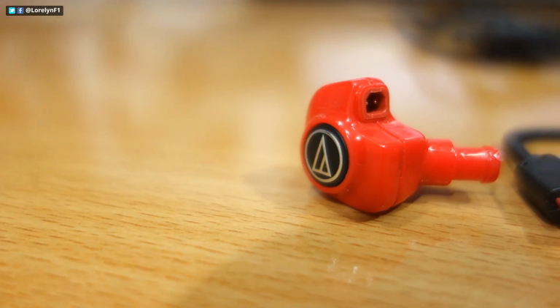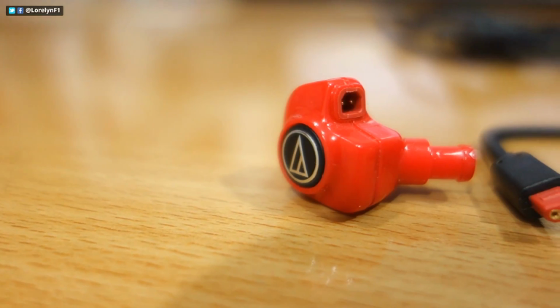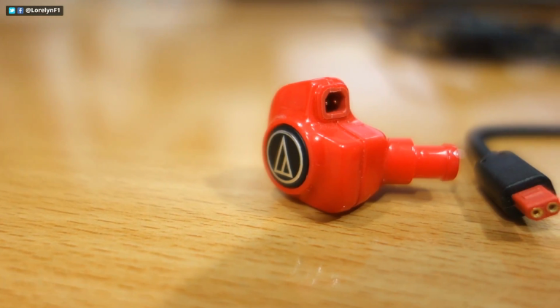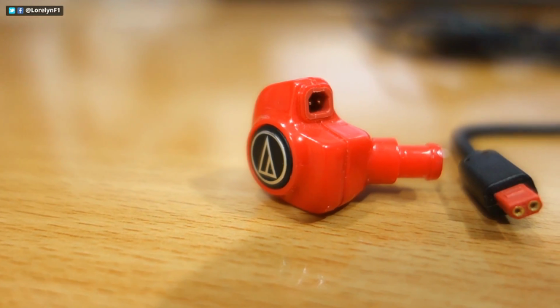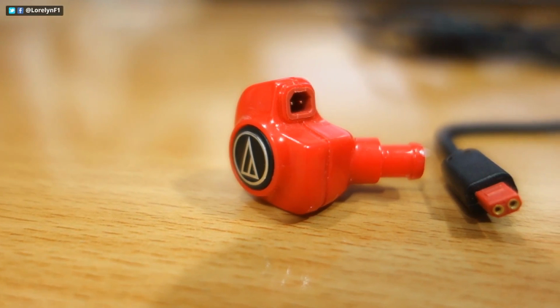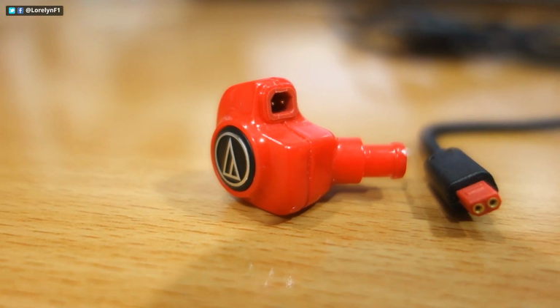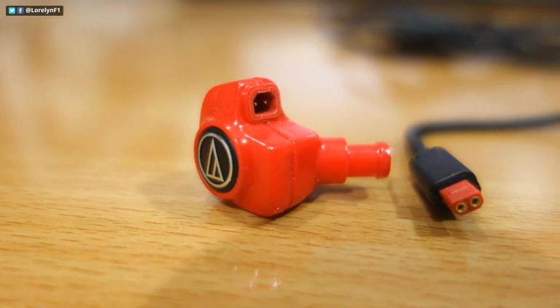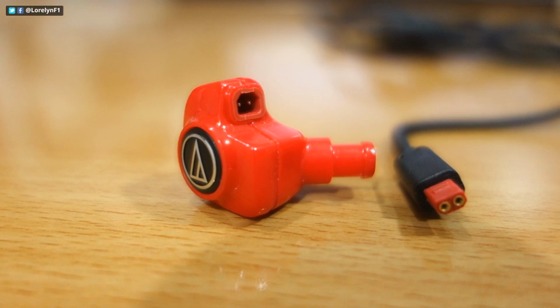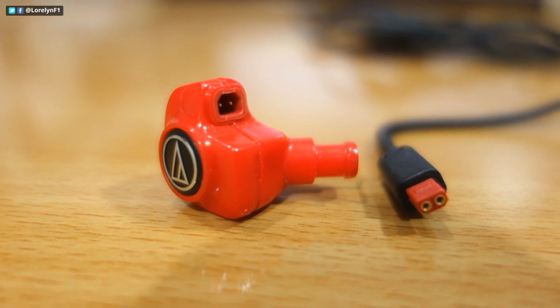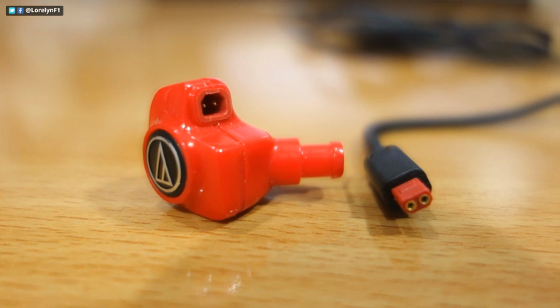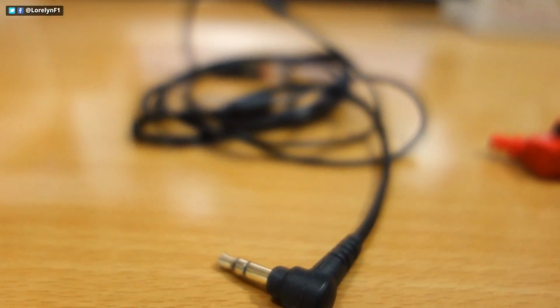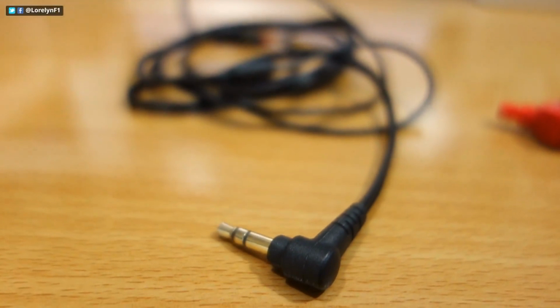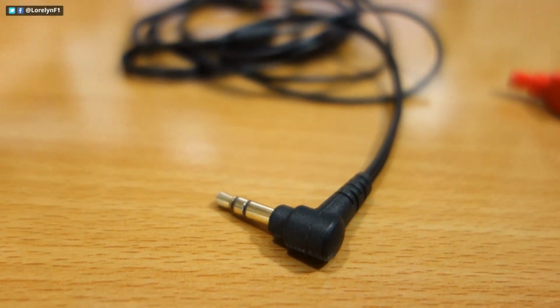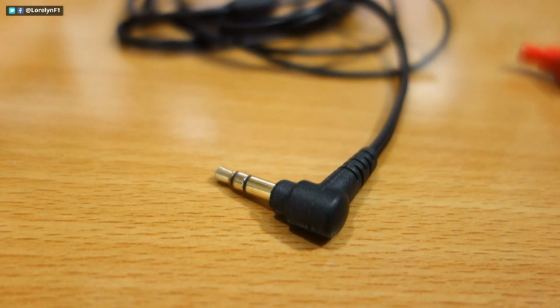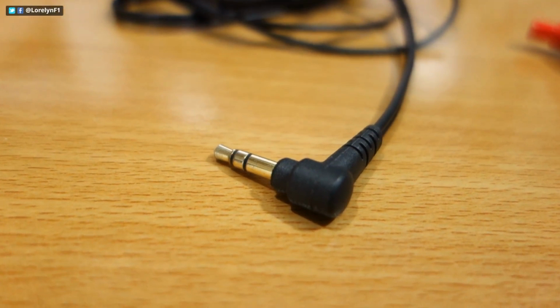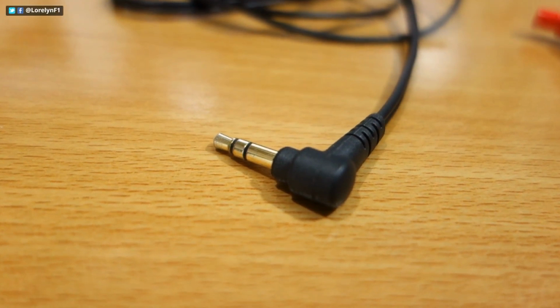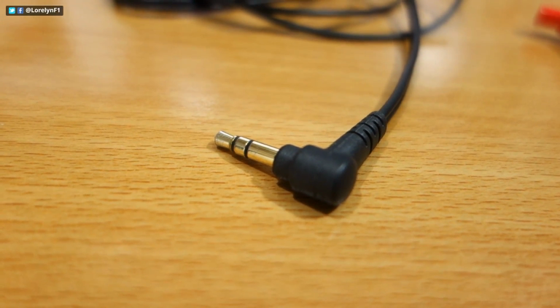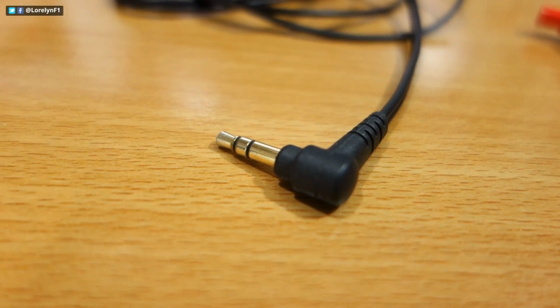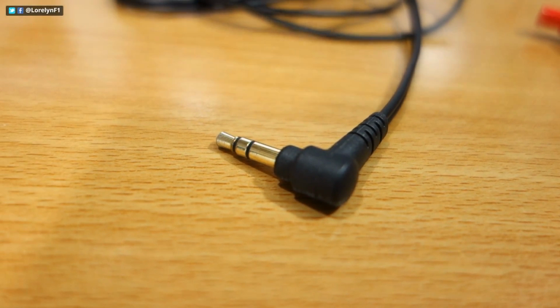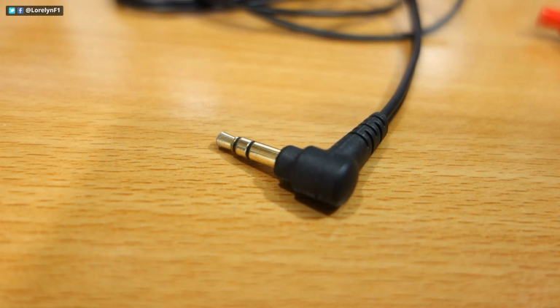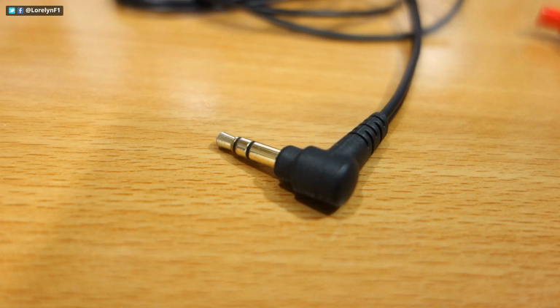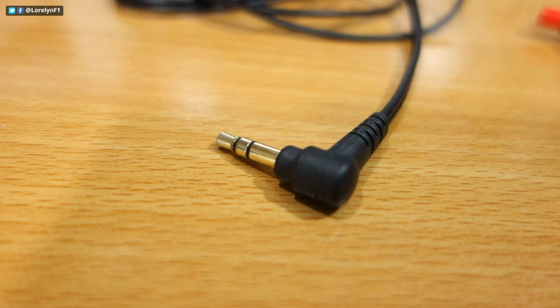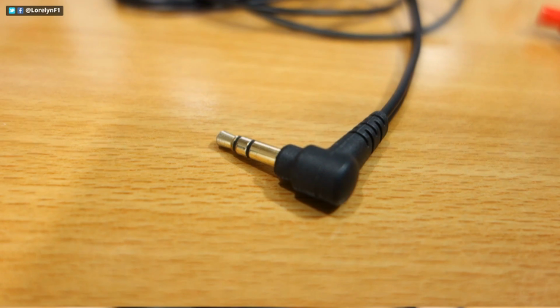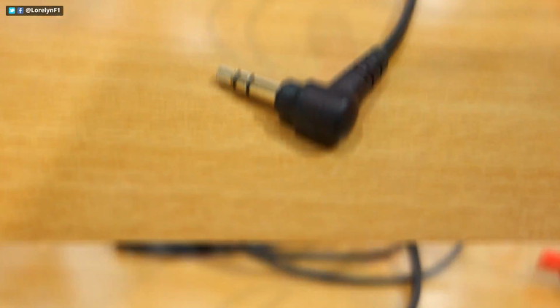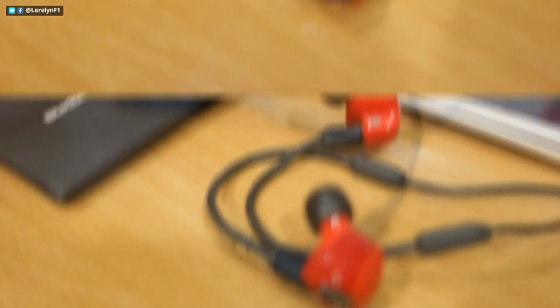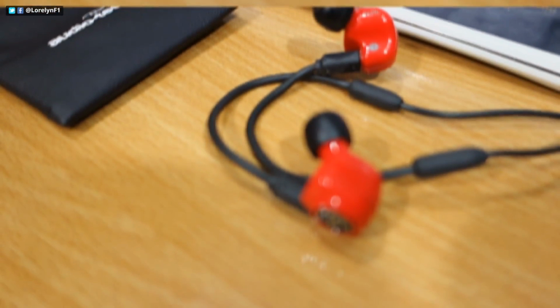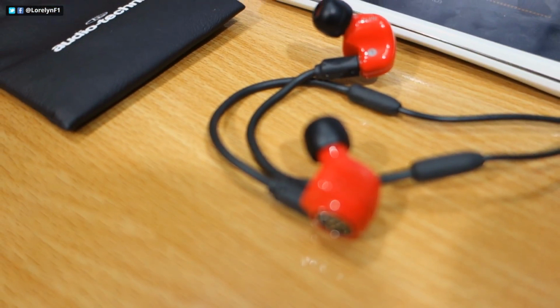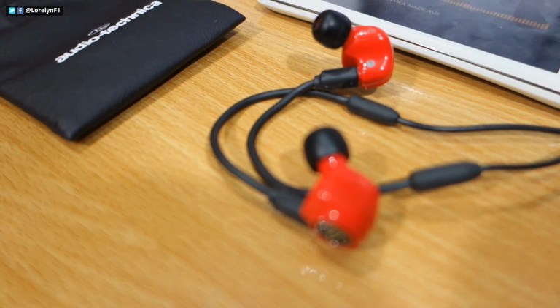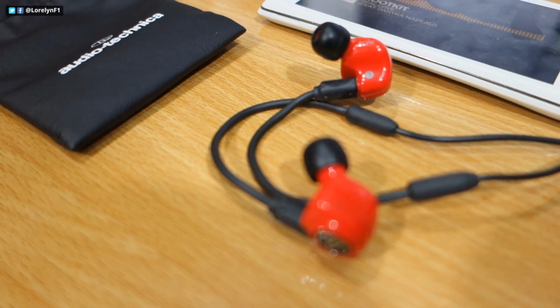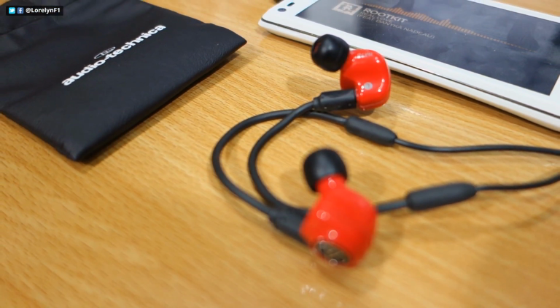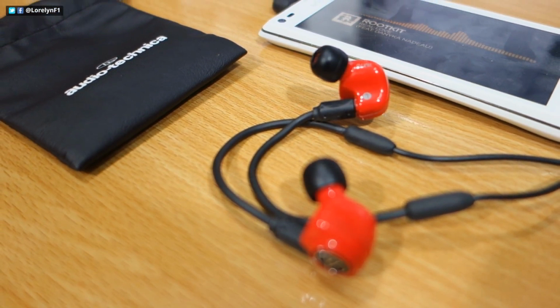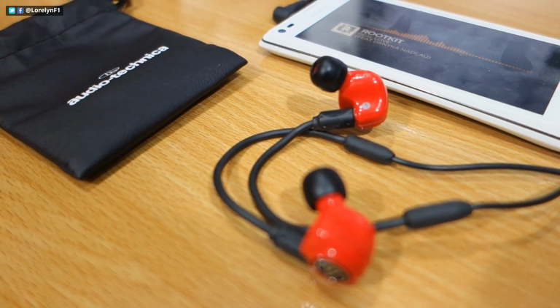The cables are detachable and look very high quality. And at the end of the cable, we got the right-angle 3.5mm gold-plated audio jack. Now moving on to the actual use of the Autotecnica IM70.